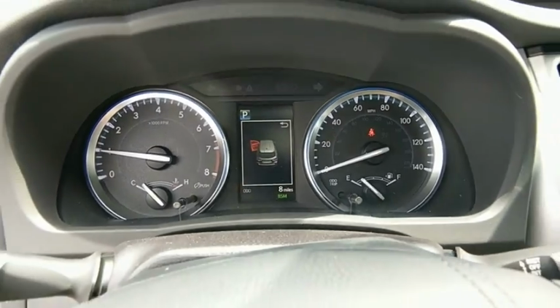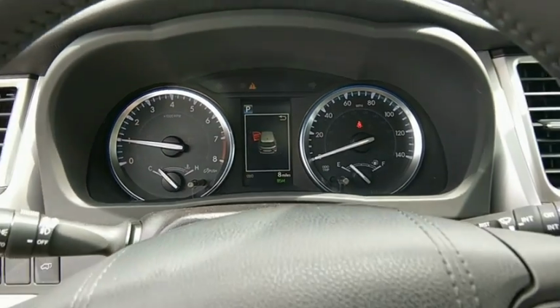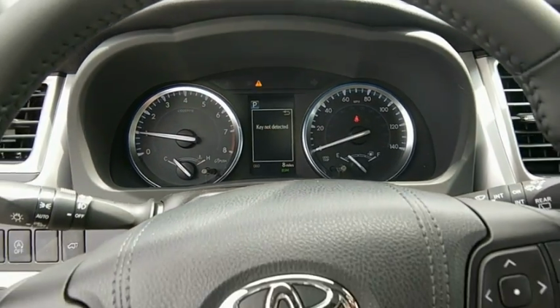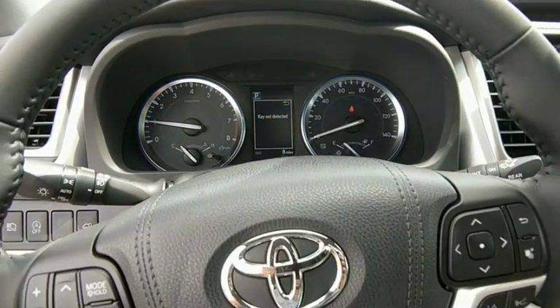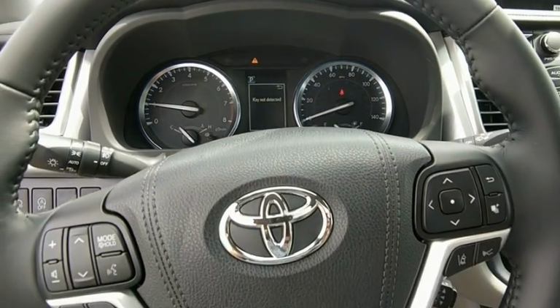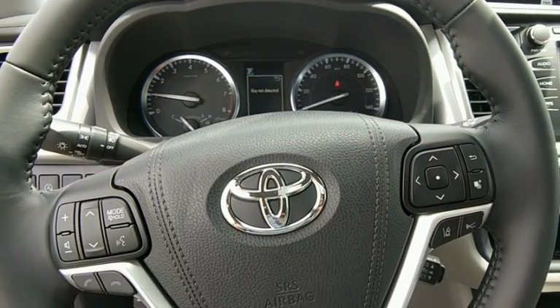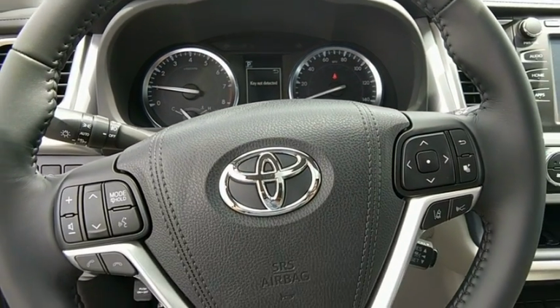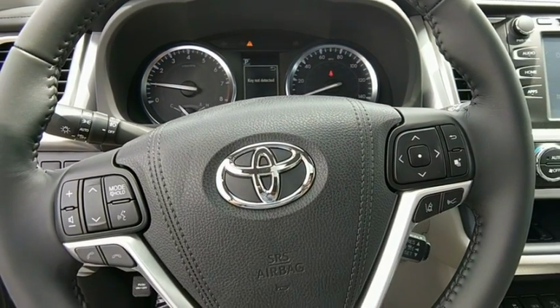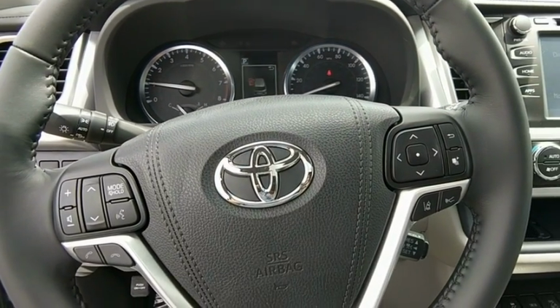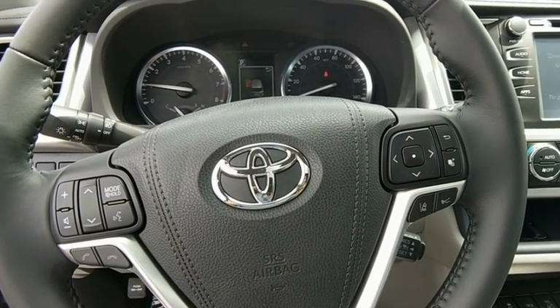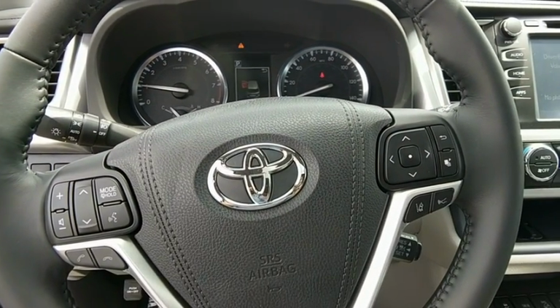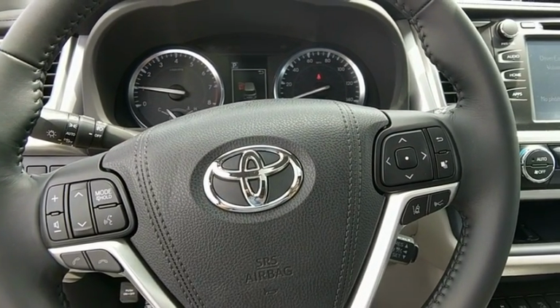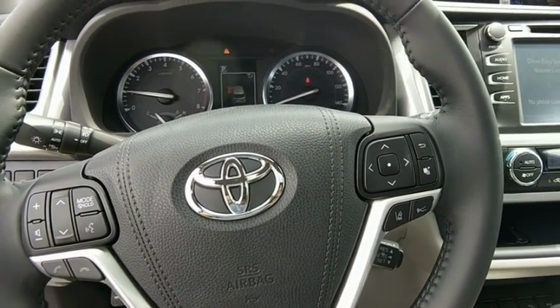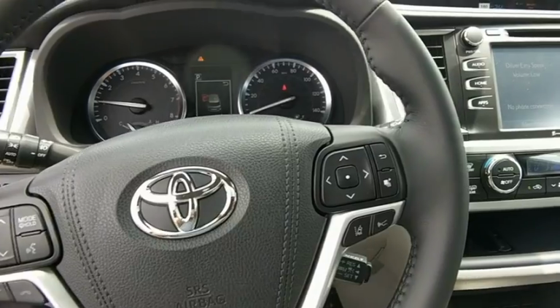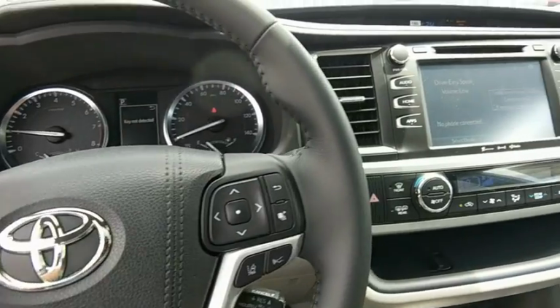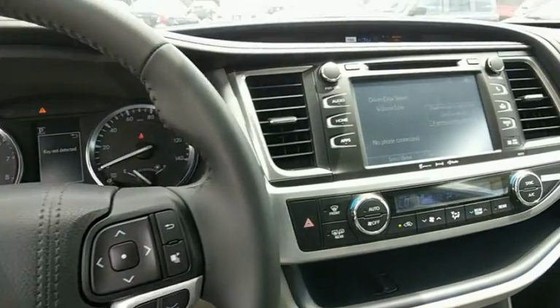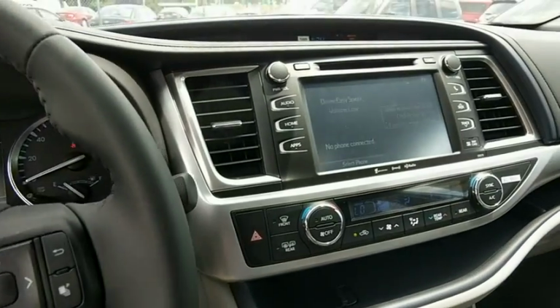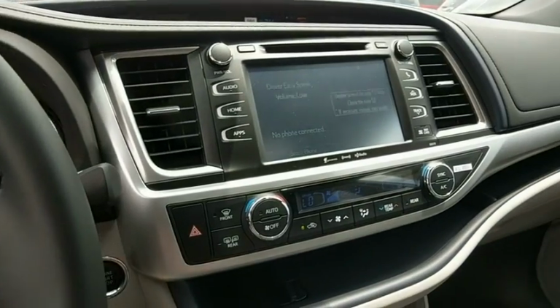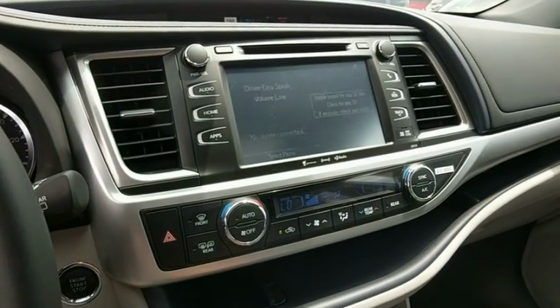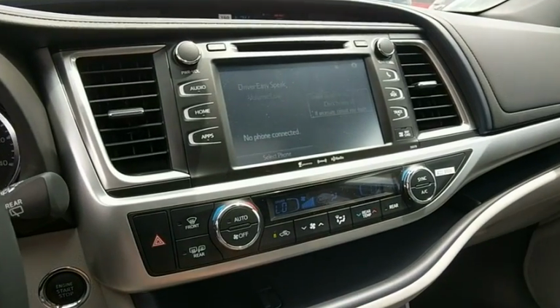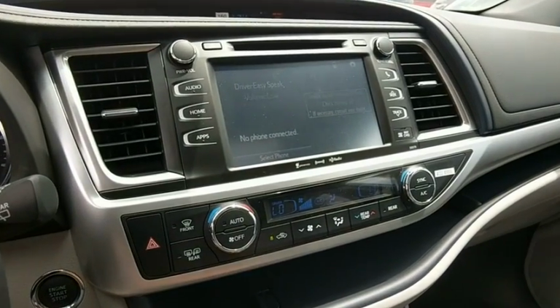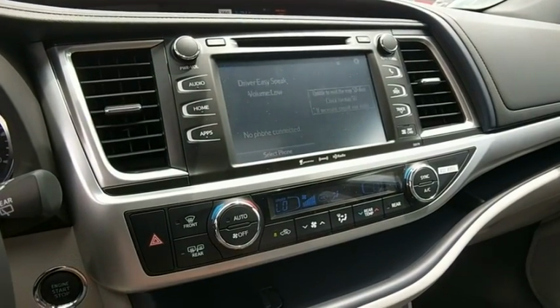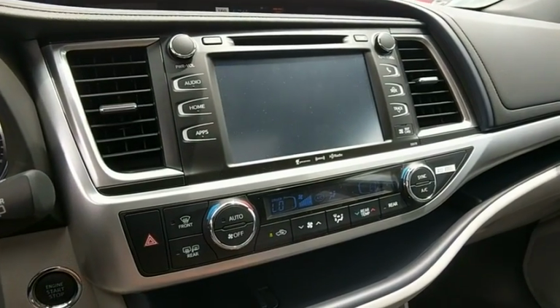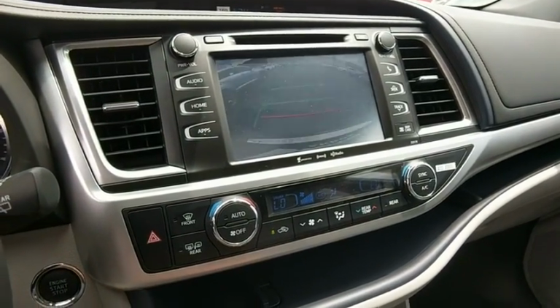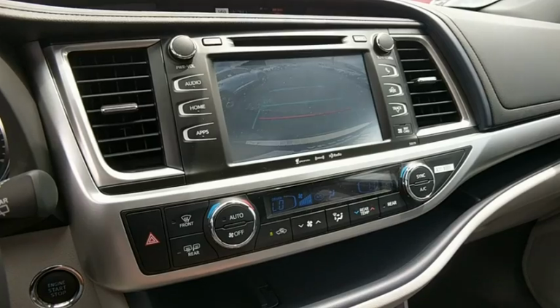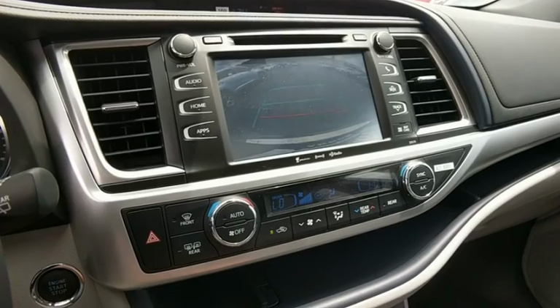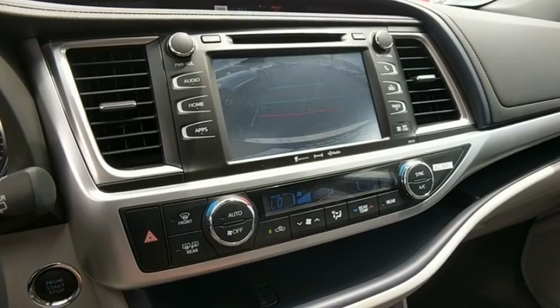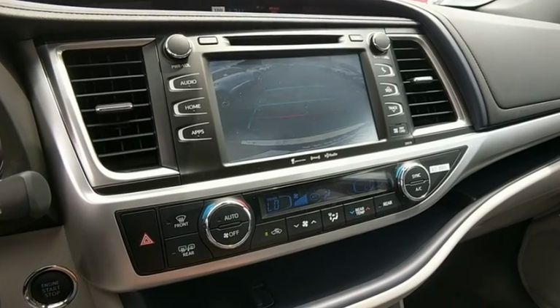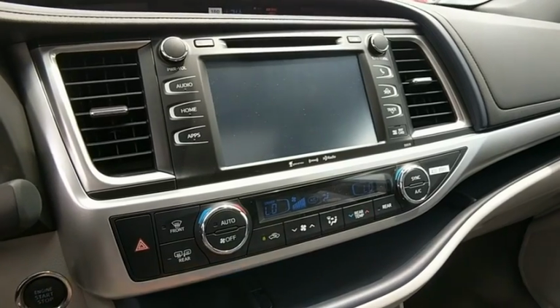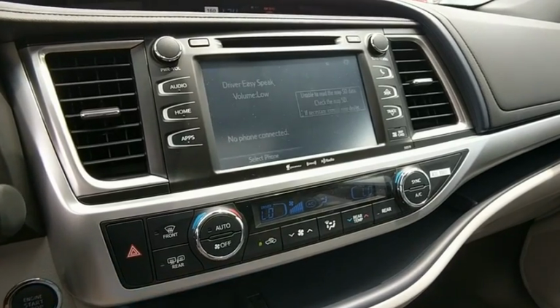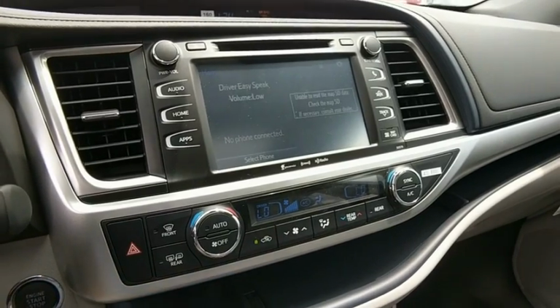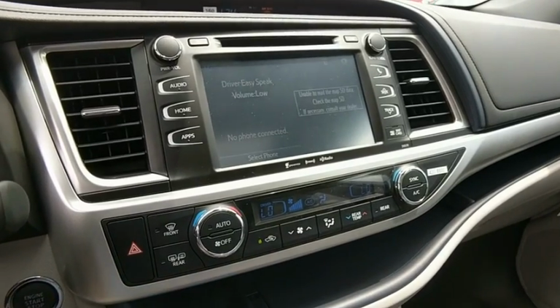Alloy wheels, power steering, four-wheel disc brakes, universal garage door opener, electronic stability control, fog lights, power windows.